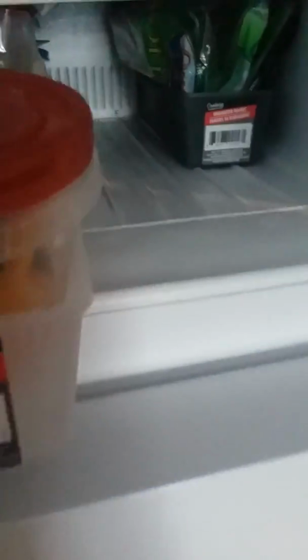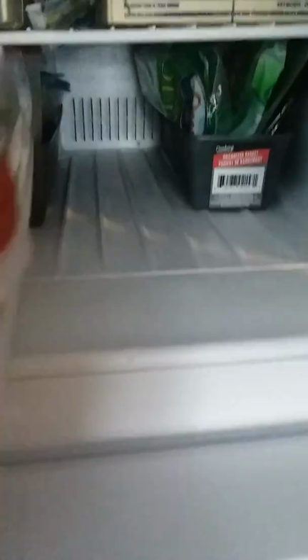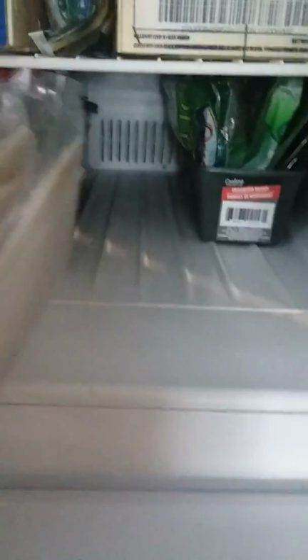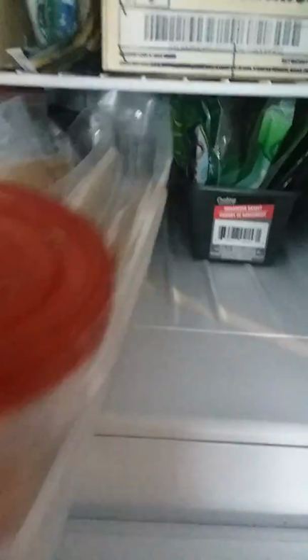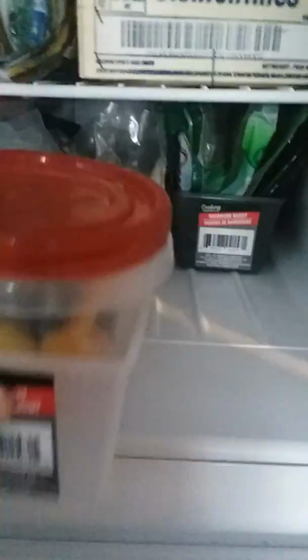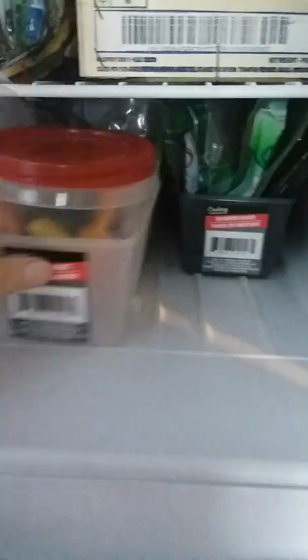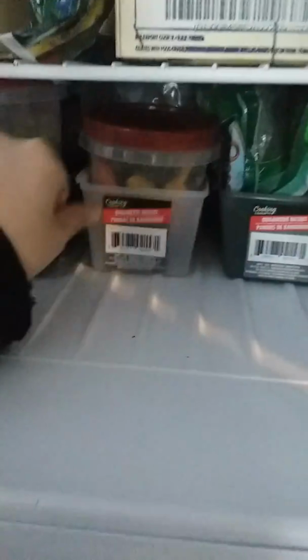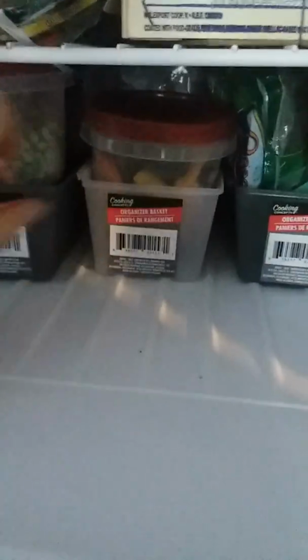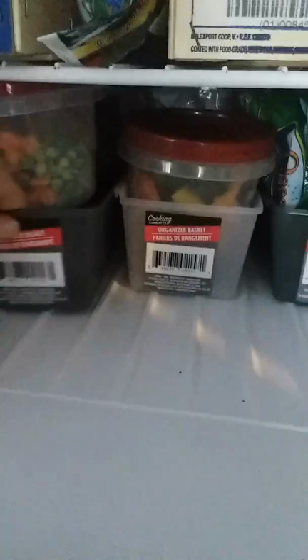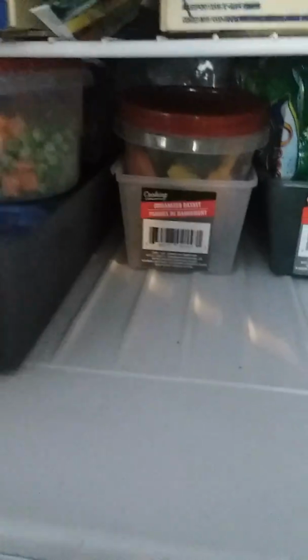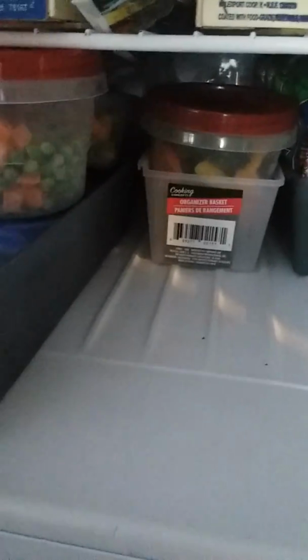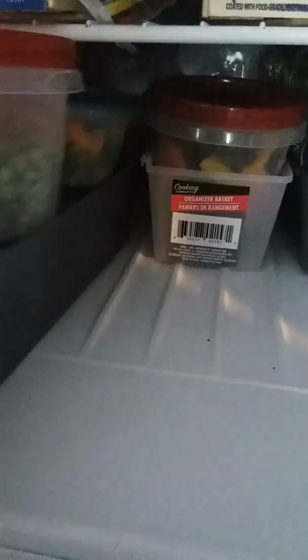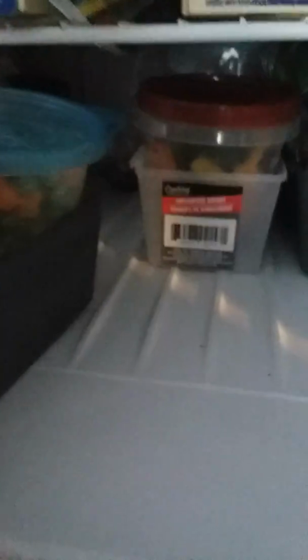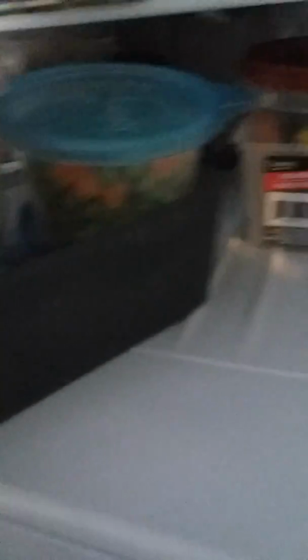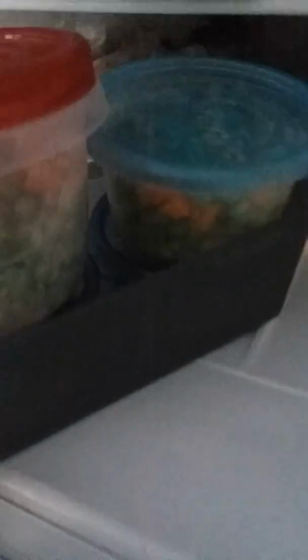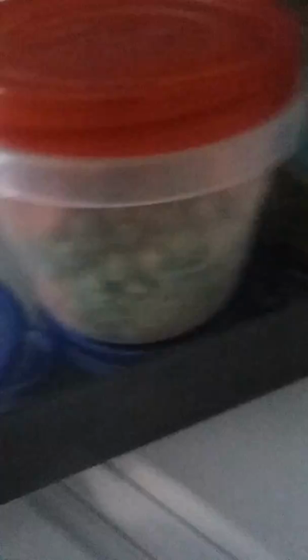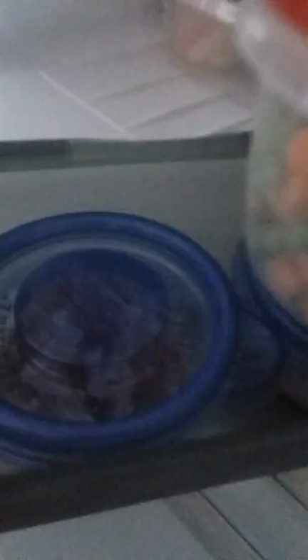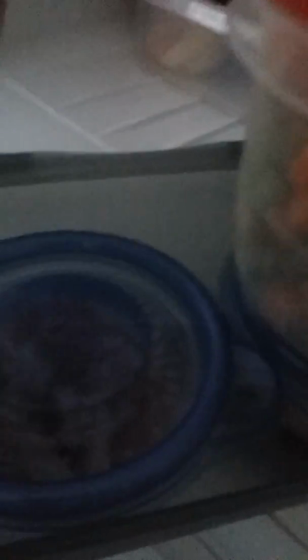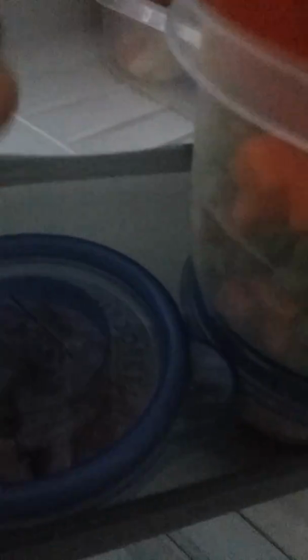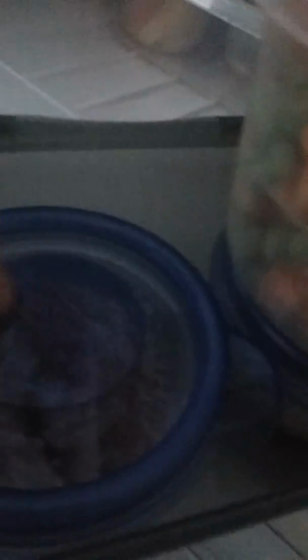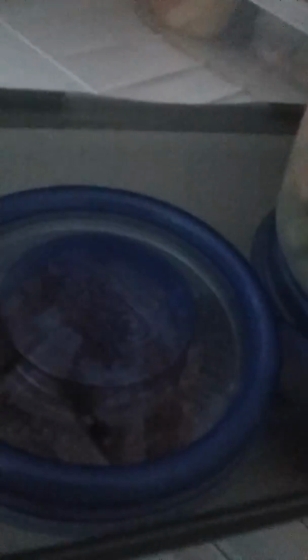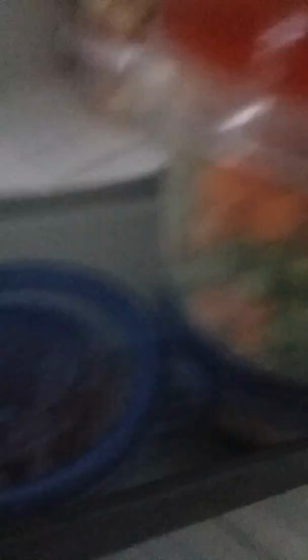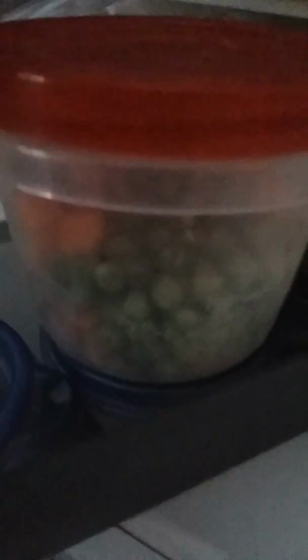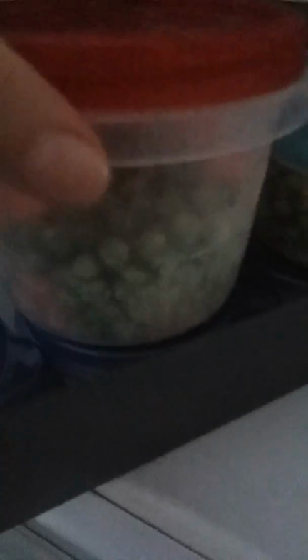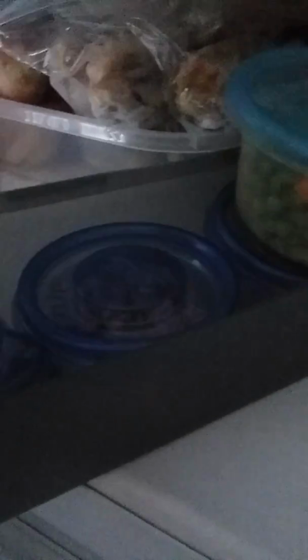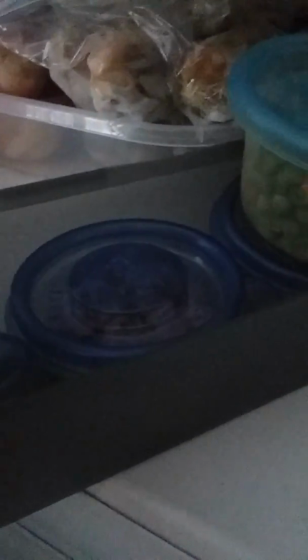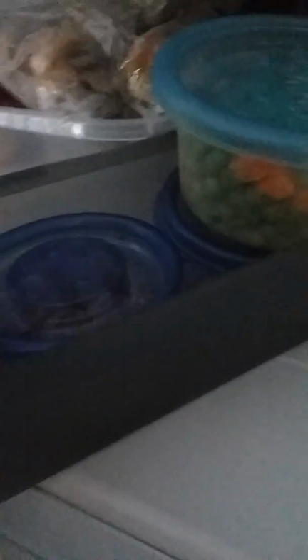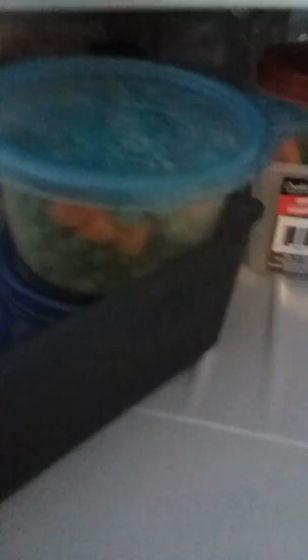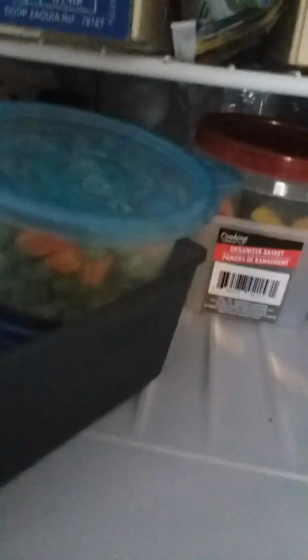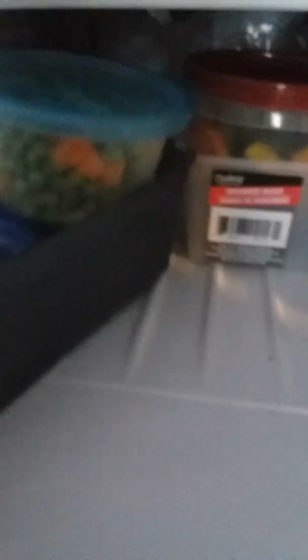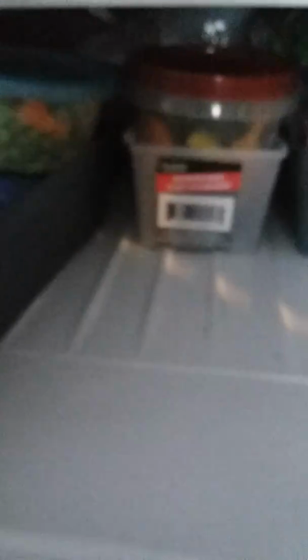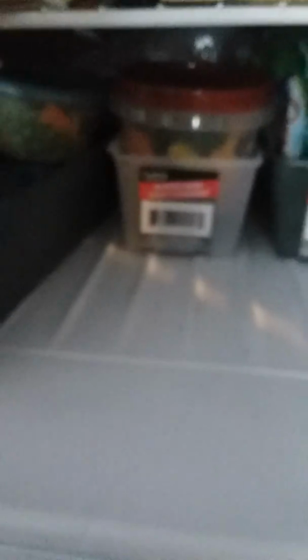All these containers are from the dollar store. In here I think is shrimp, which obviously I would not eat, and then more vegetables.